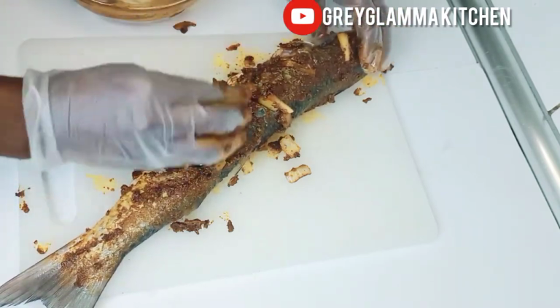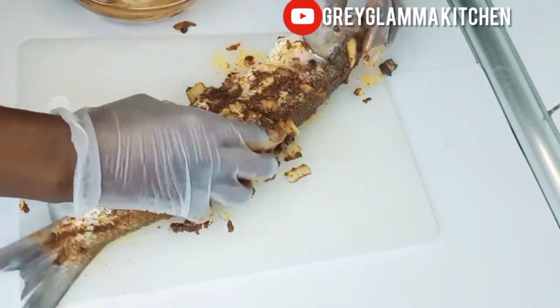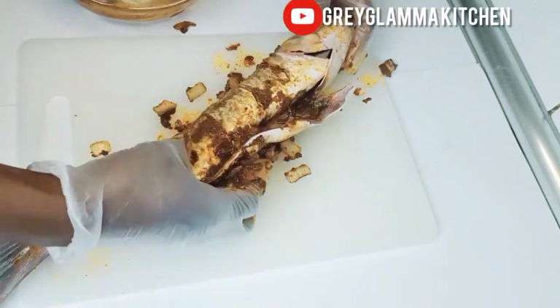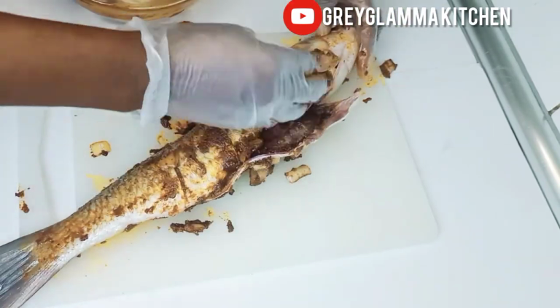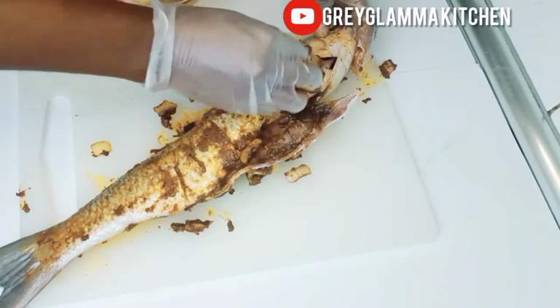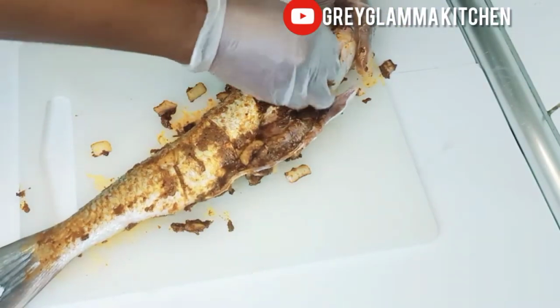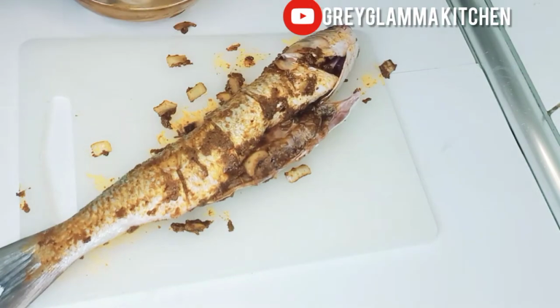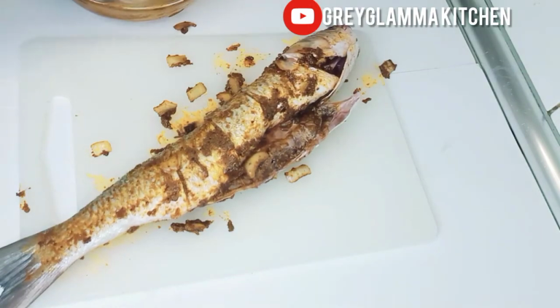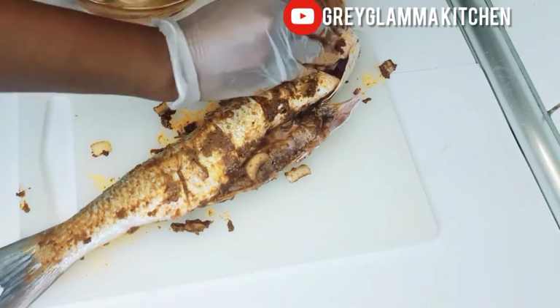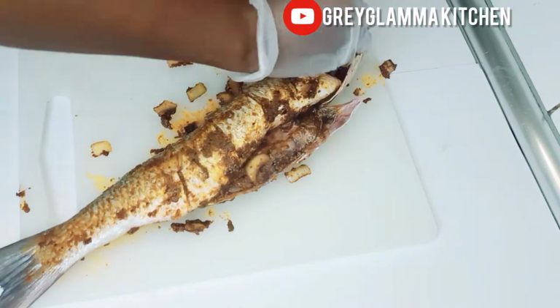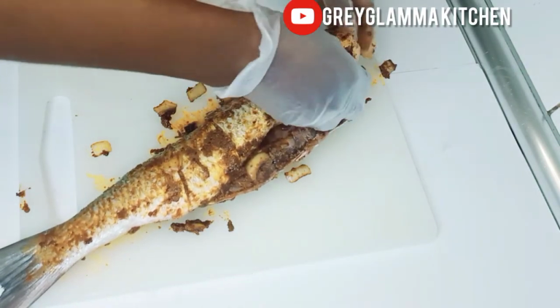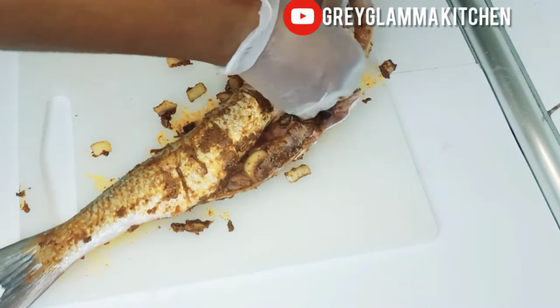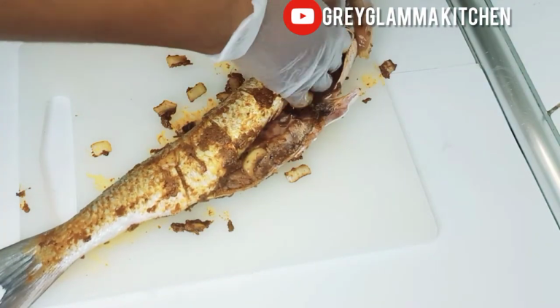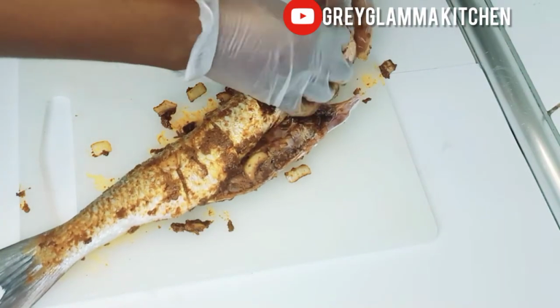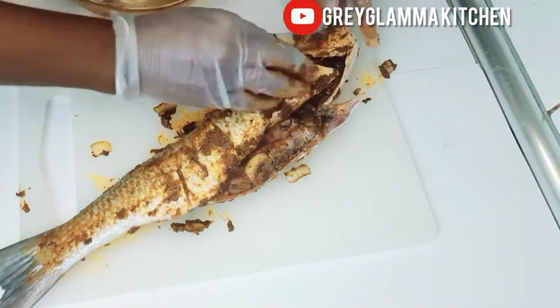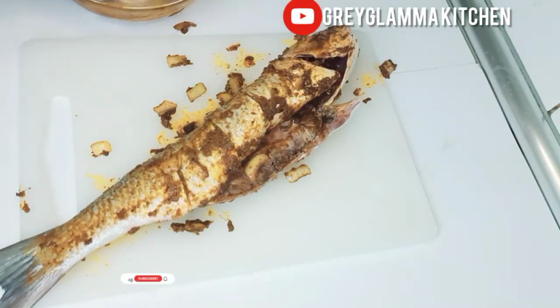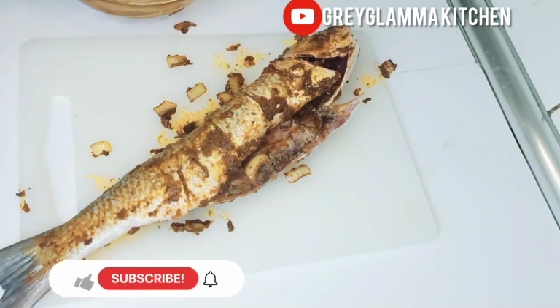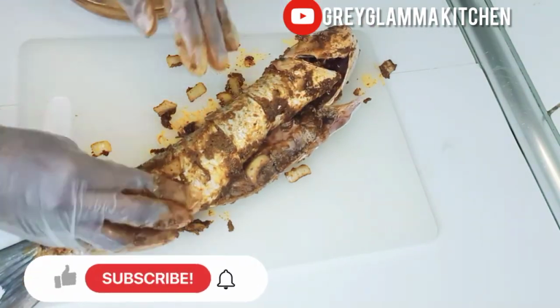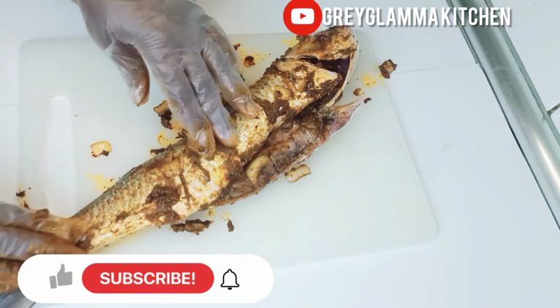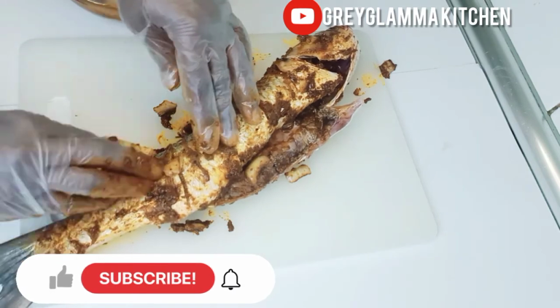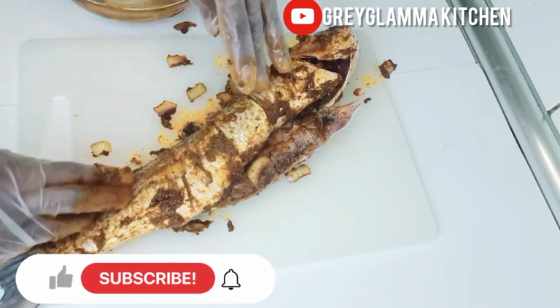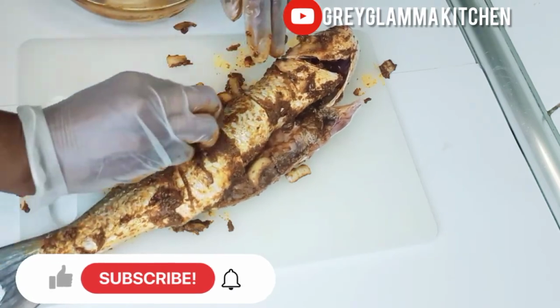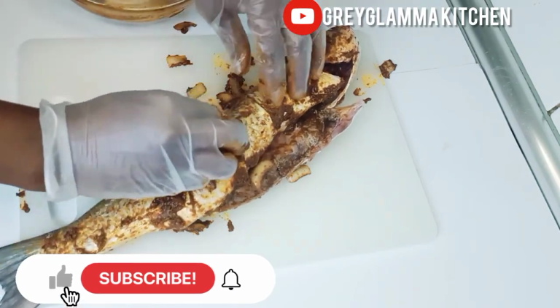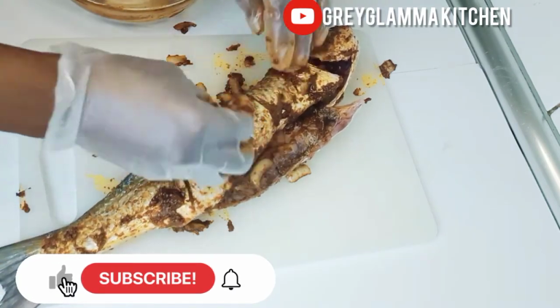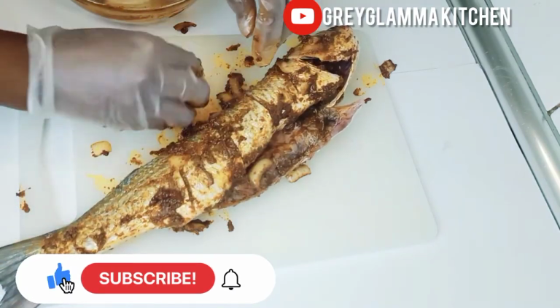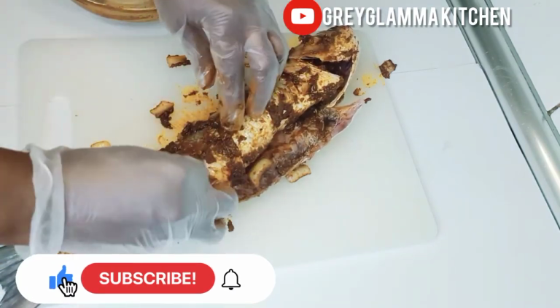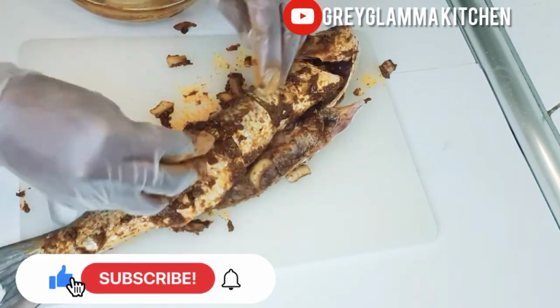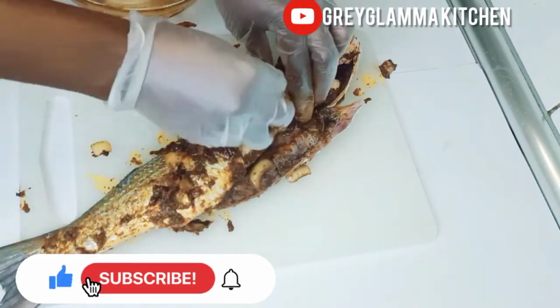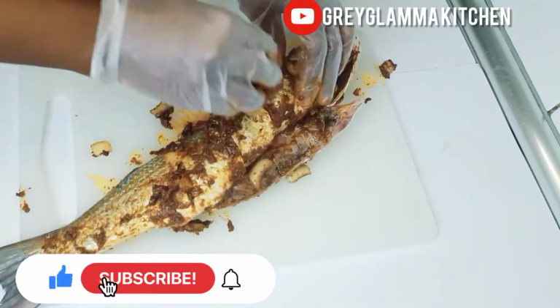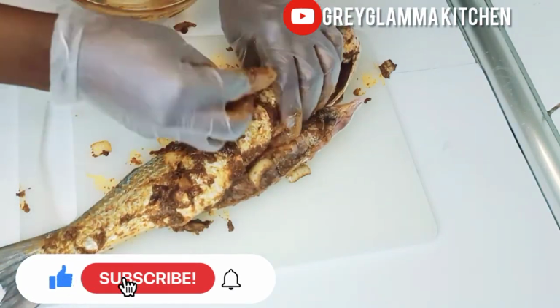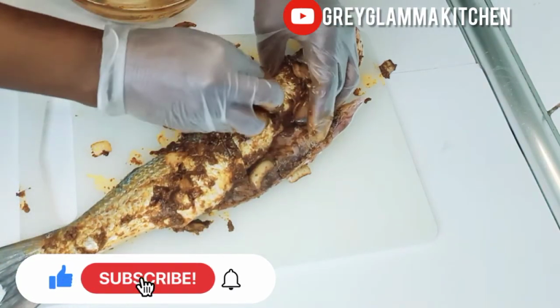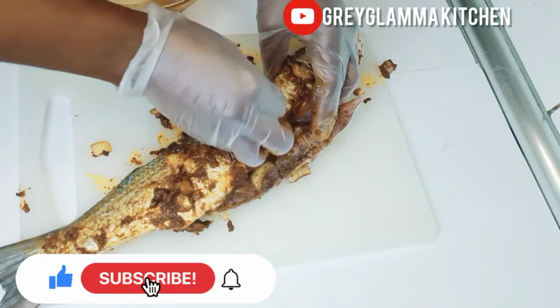Please watch this video to the end so you can see how I made it. I also roasted plantain and made a very rich sauce for it. Don't forget to like, subscribe if you have not, and share the video.